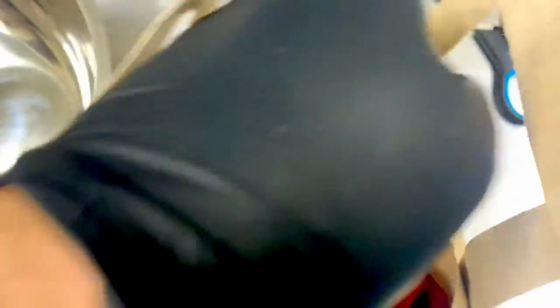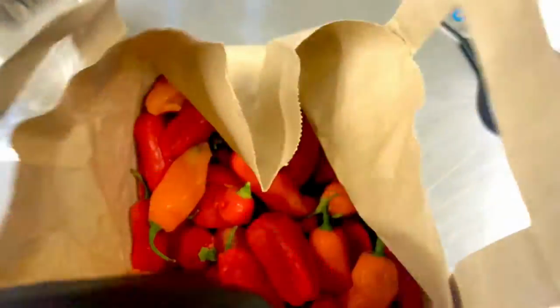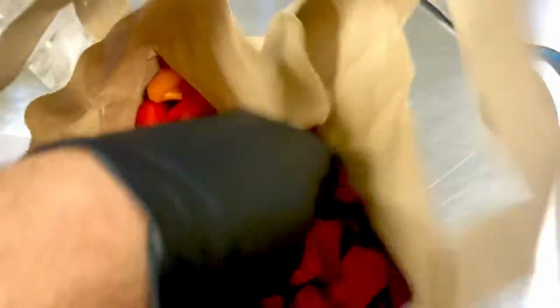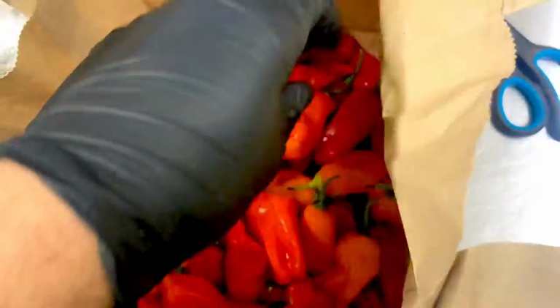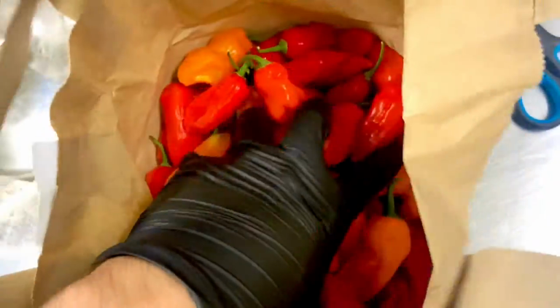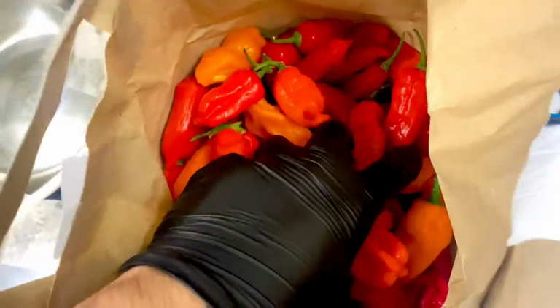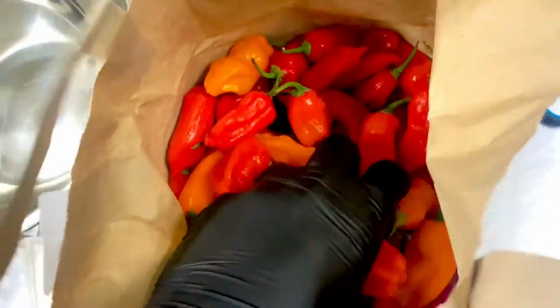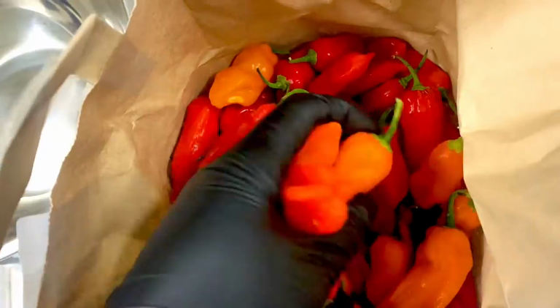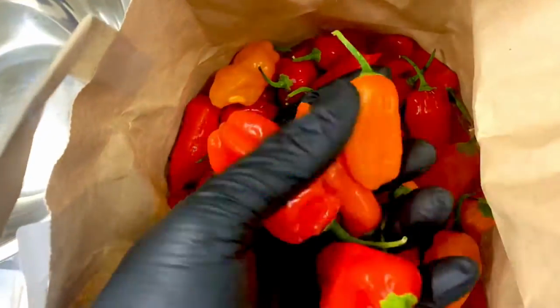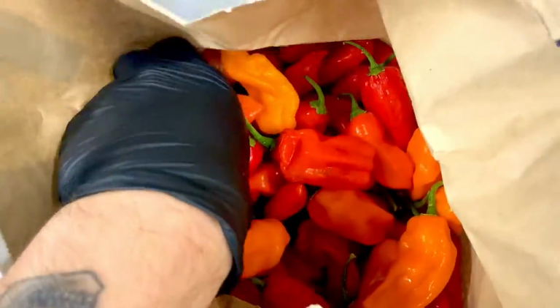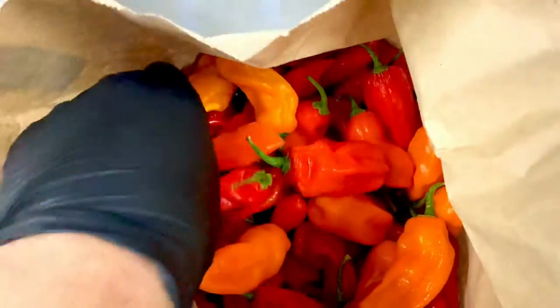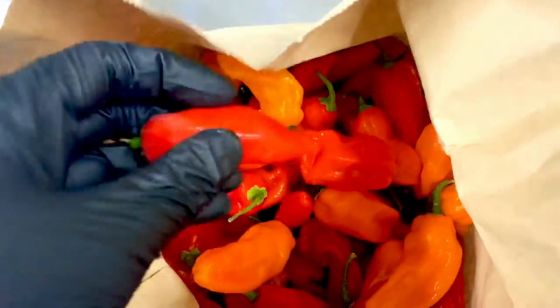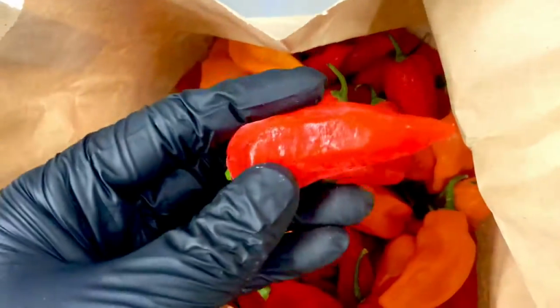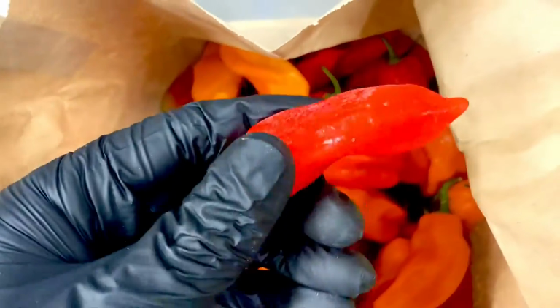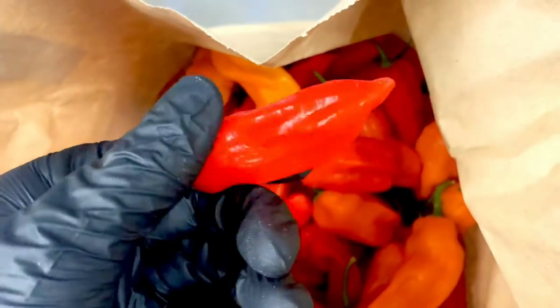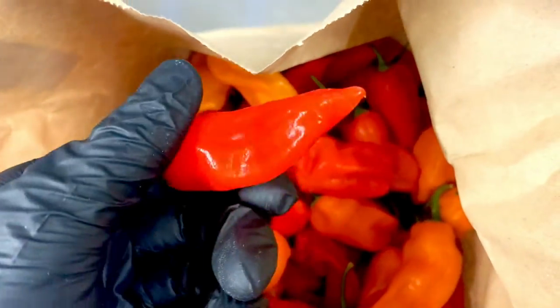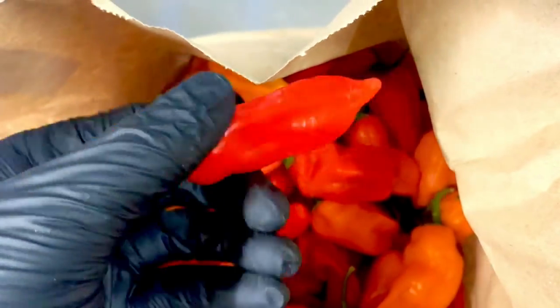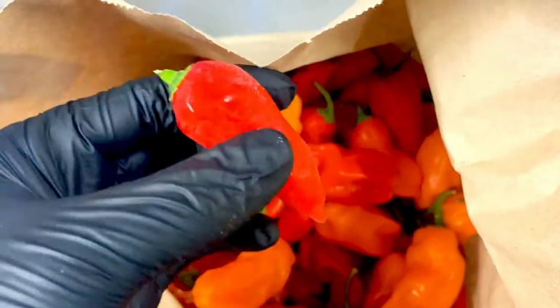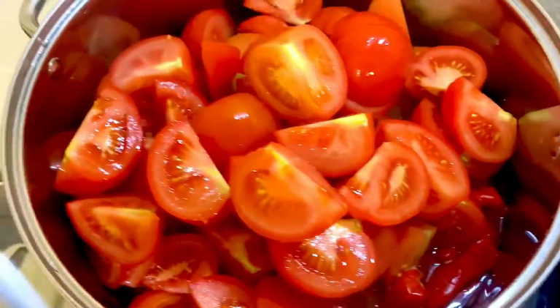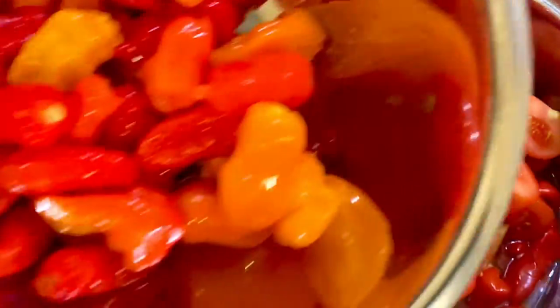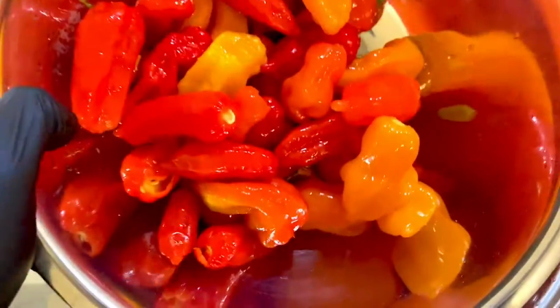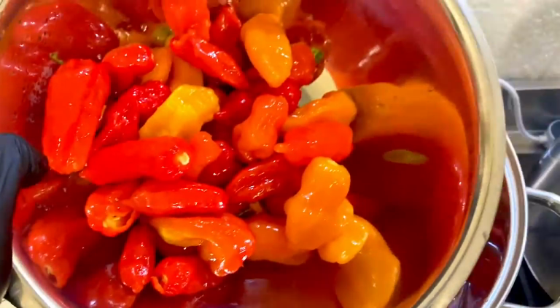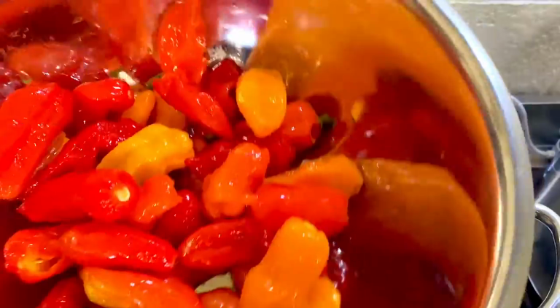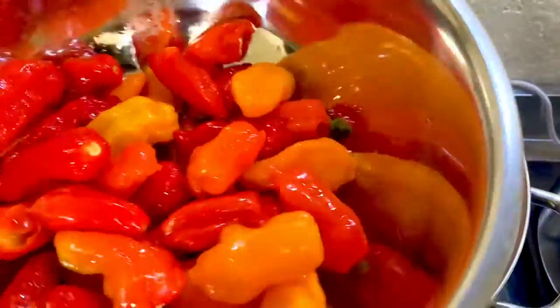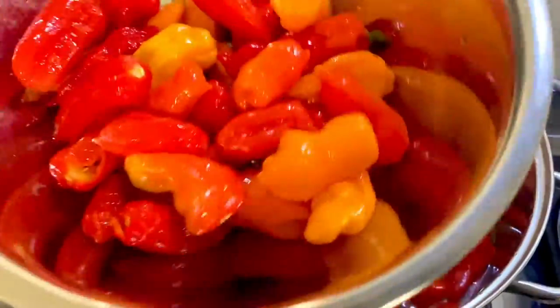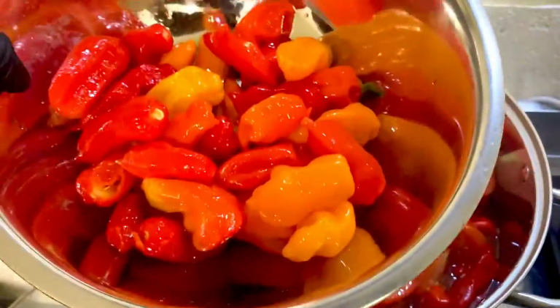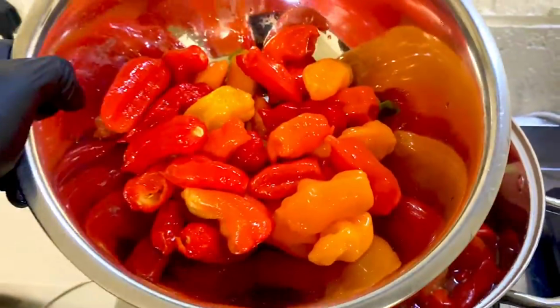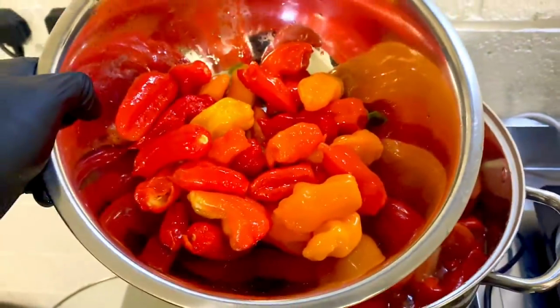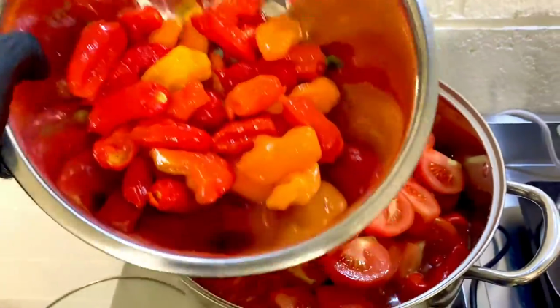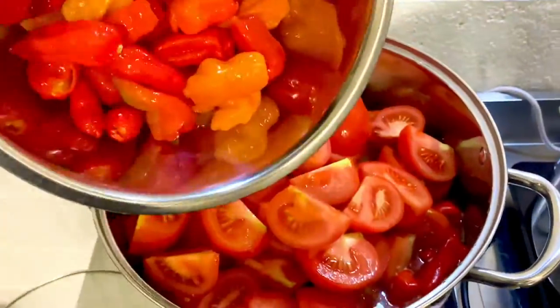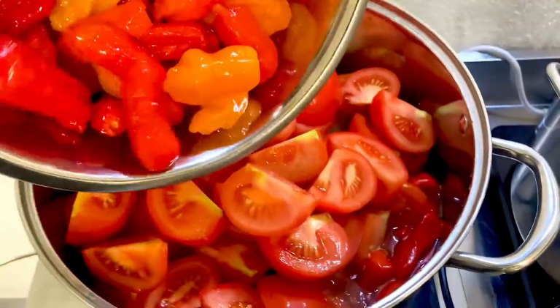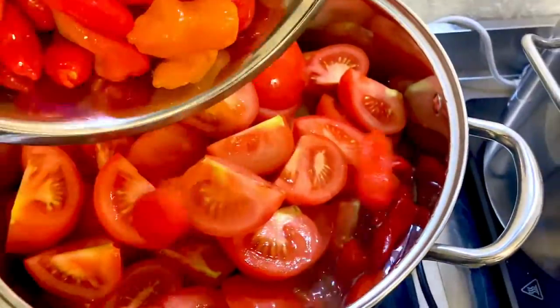Next up we've got some more chilies — these are Komodo dragon chilies, which are the hottest domestic chili invented here in the UK. Those get cleaned up and added to the pot along with the tomatoes.